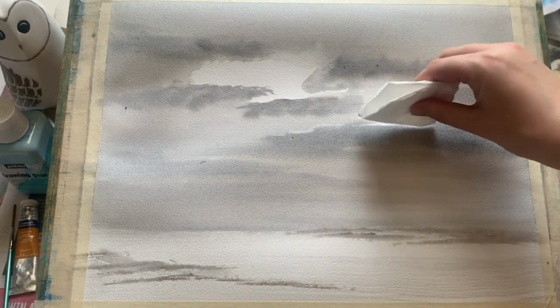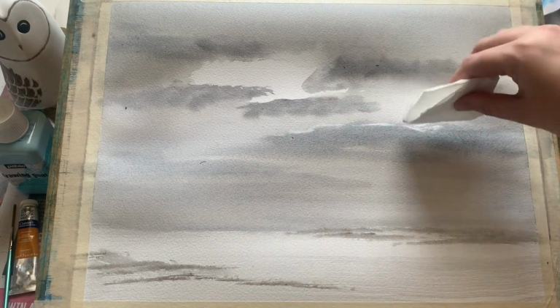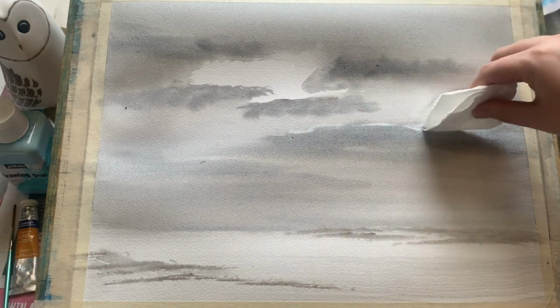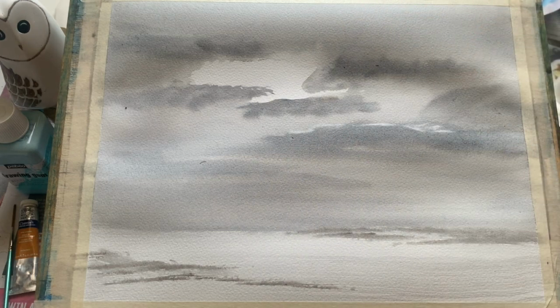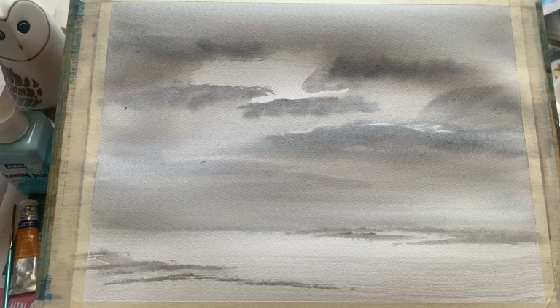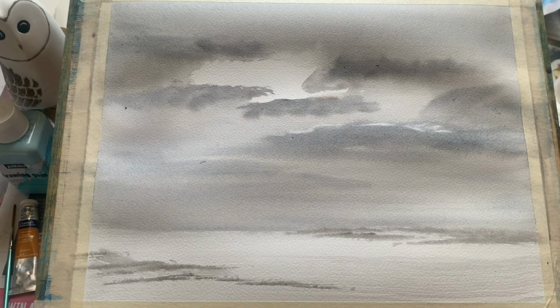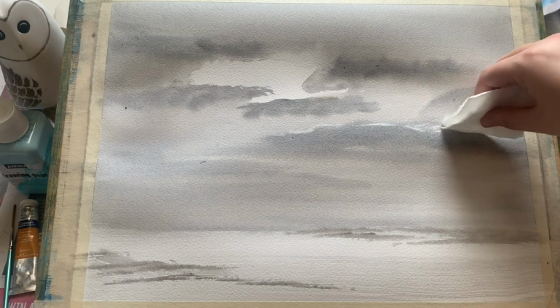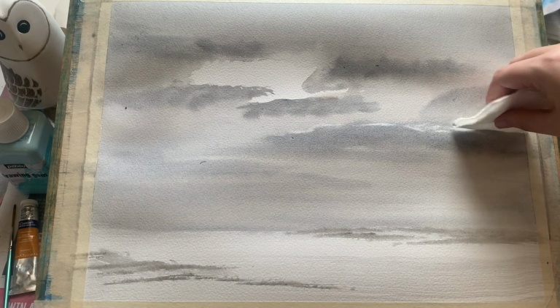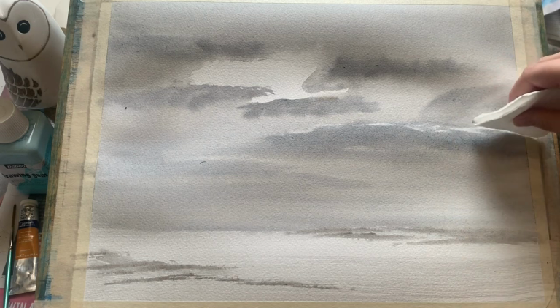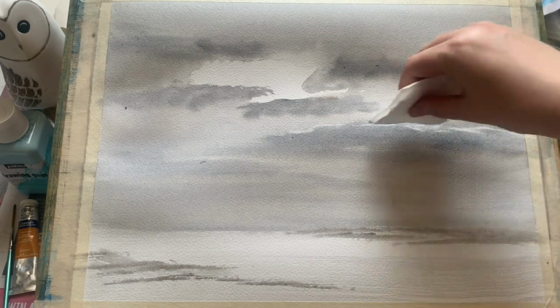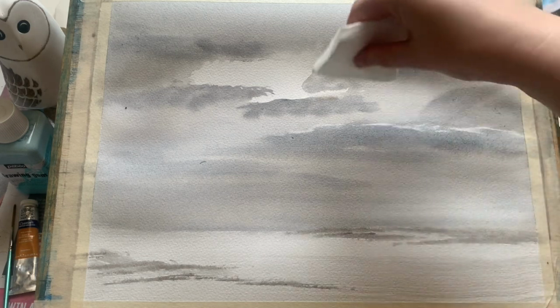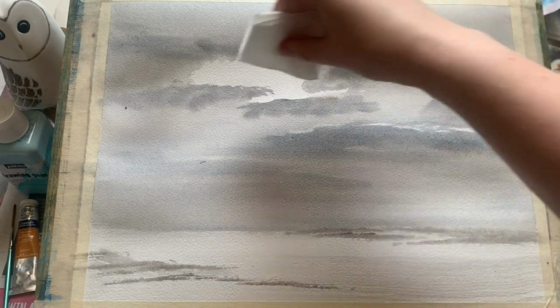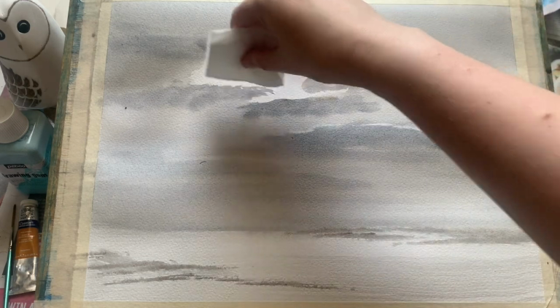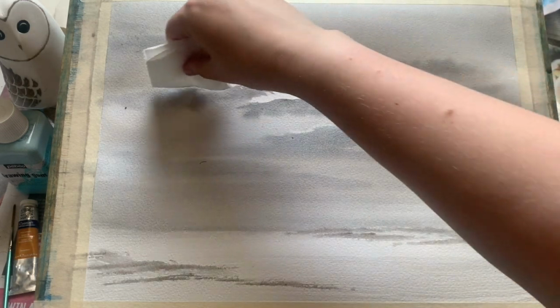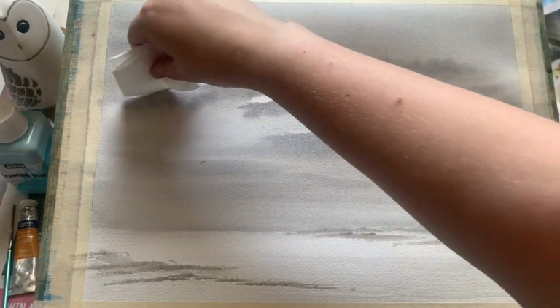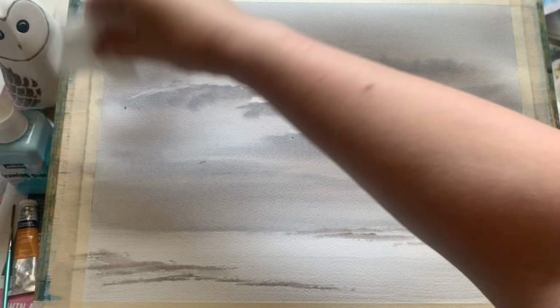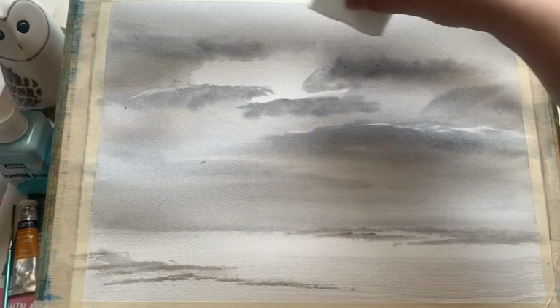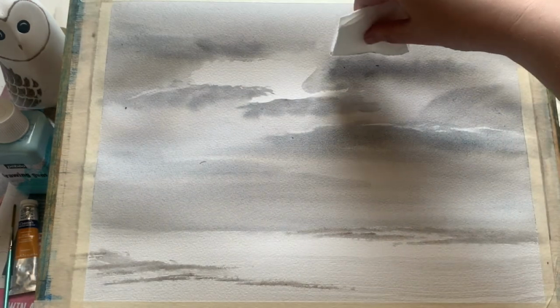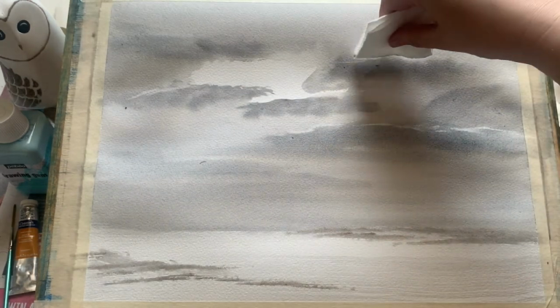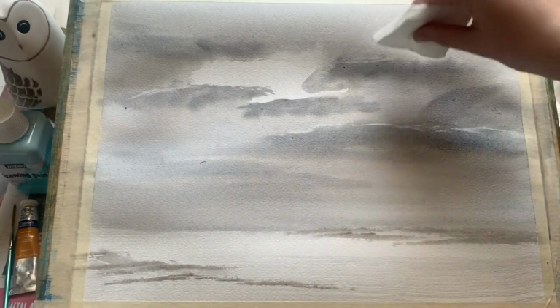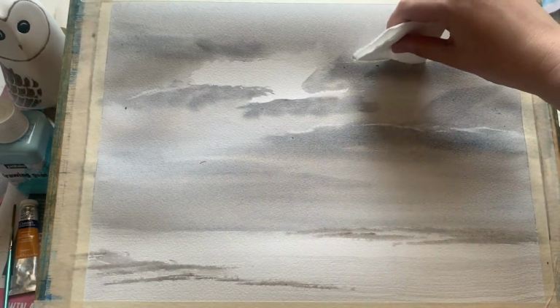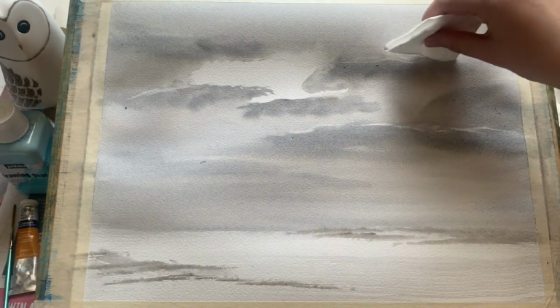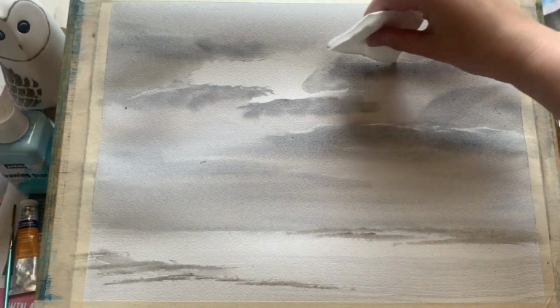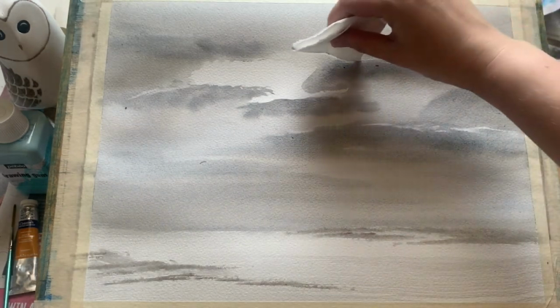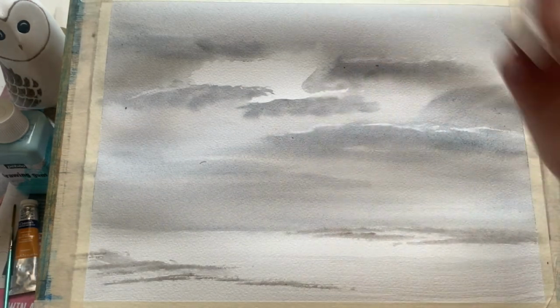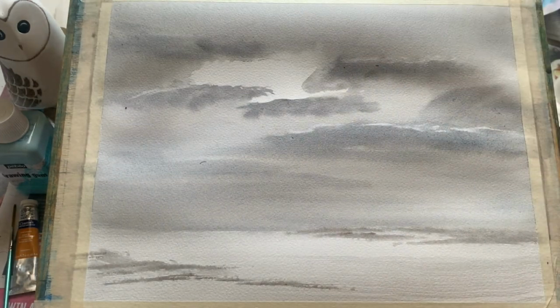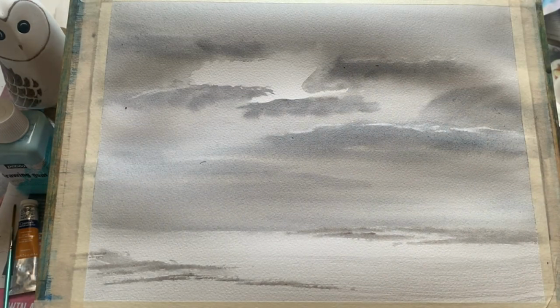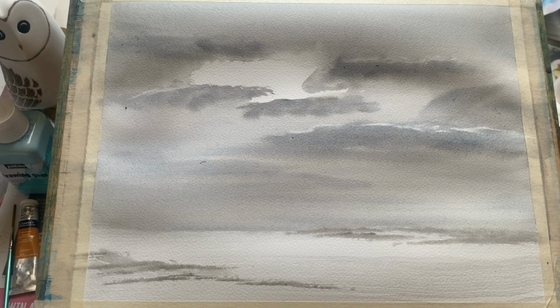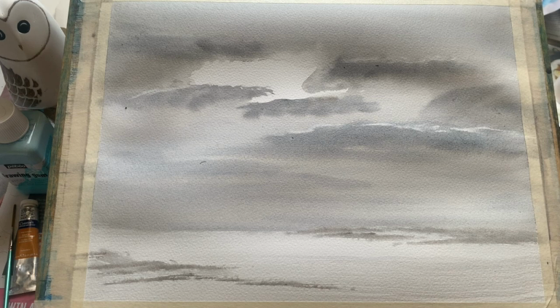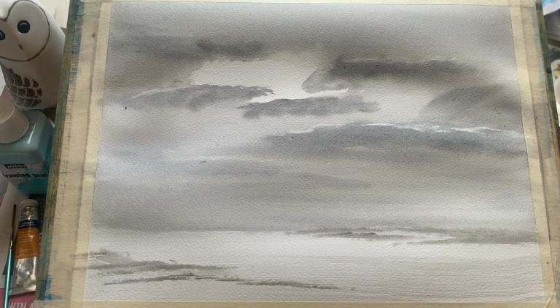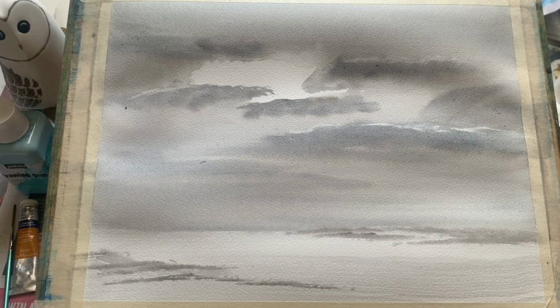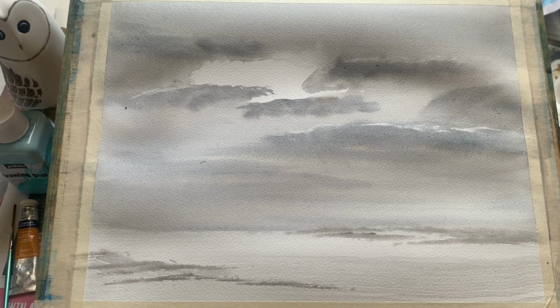I'm just using a tissue here to pull out a little bit of paint along the tops of those clouds, just to enhance the idea that the sun is glinting beautifully off the top of them, just peeping over from this lovely white space we've left.